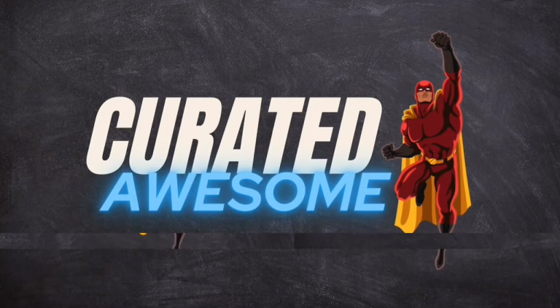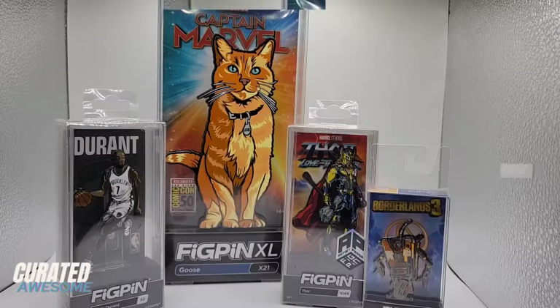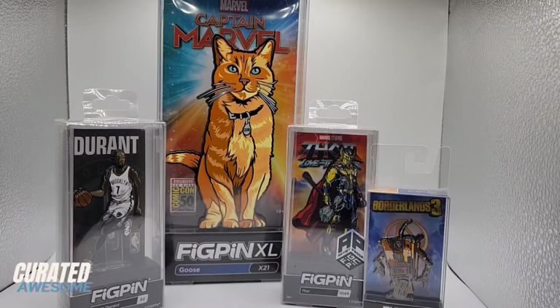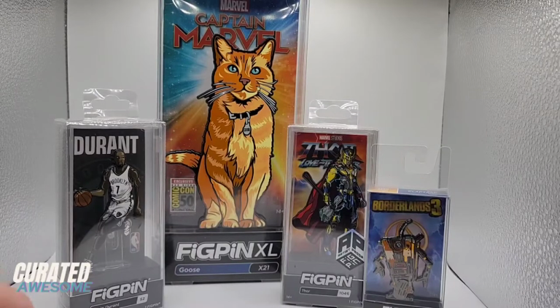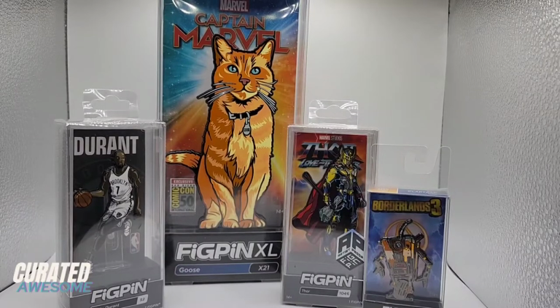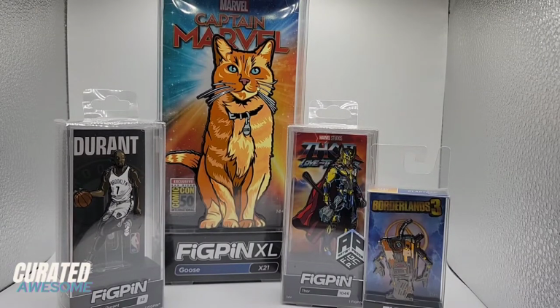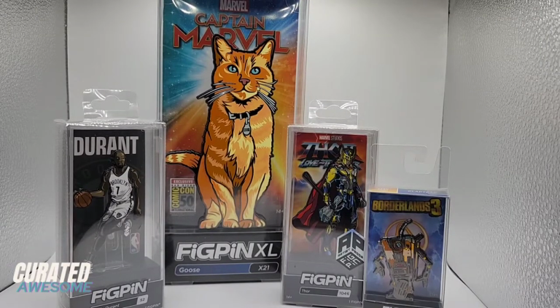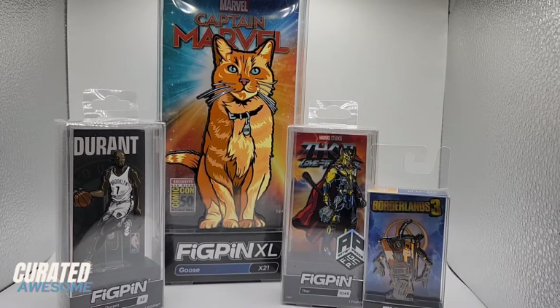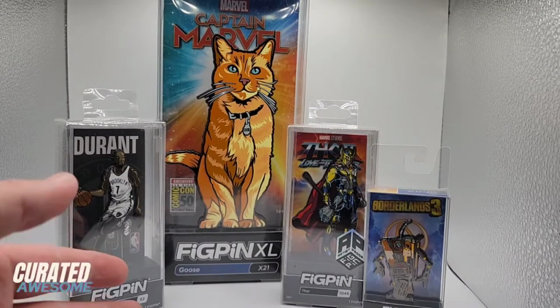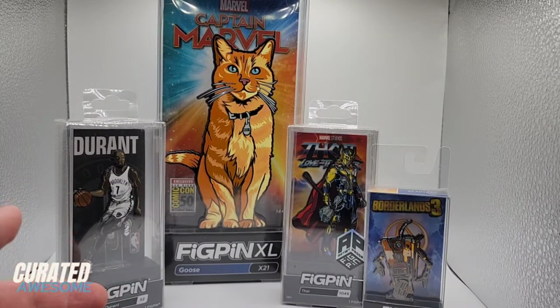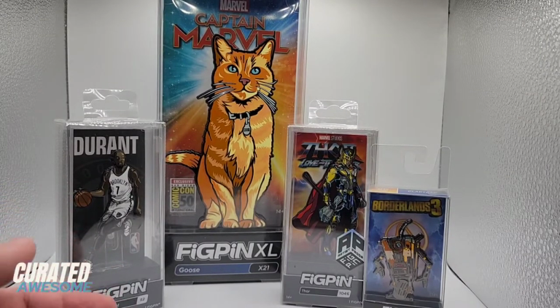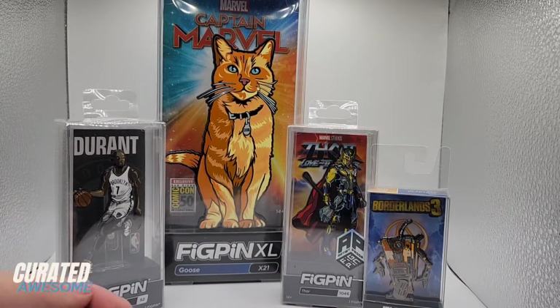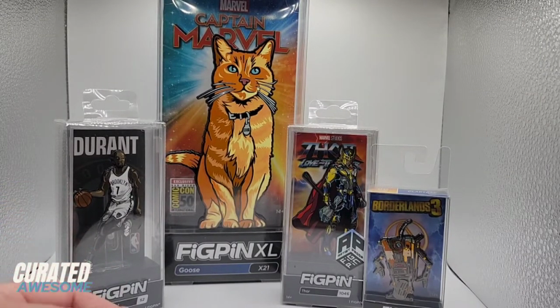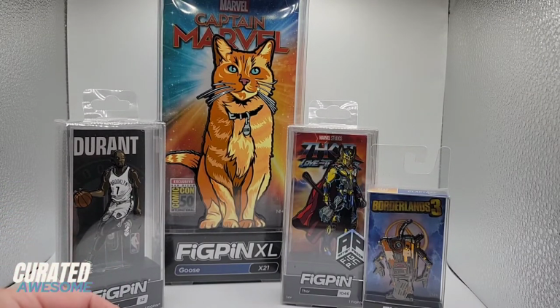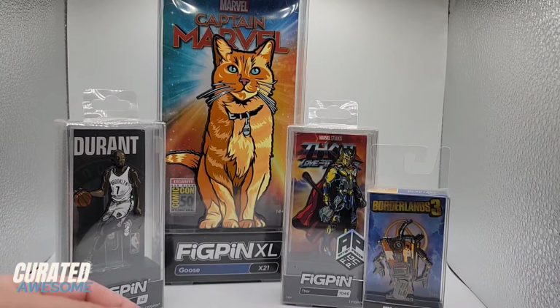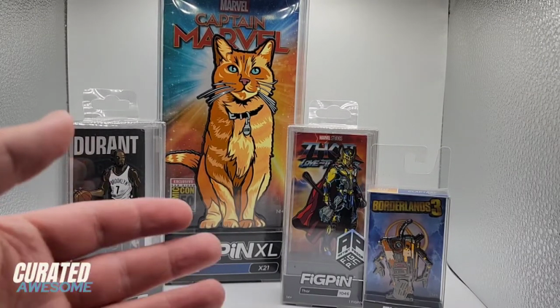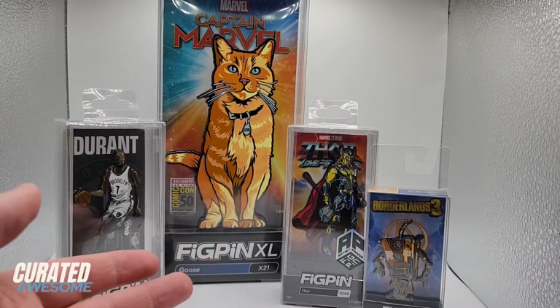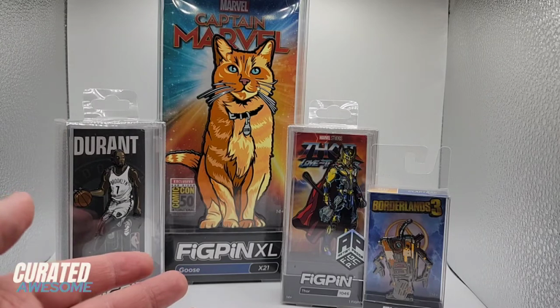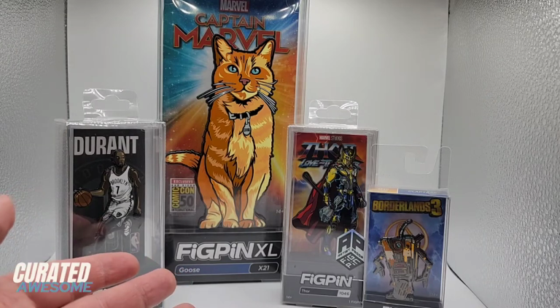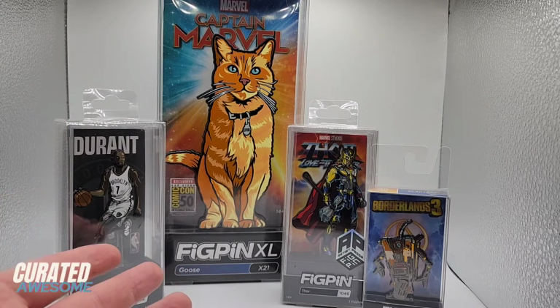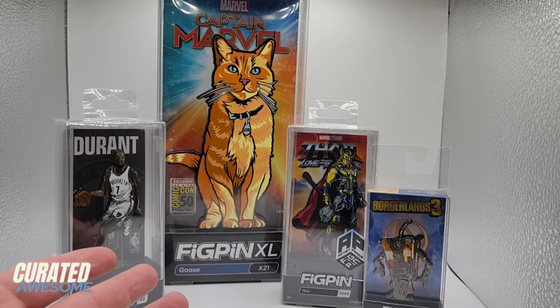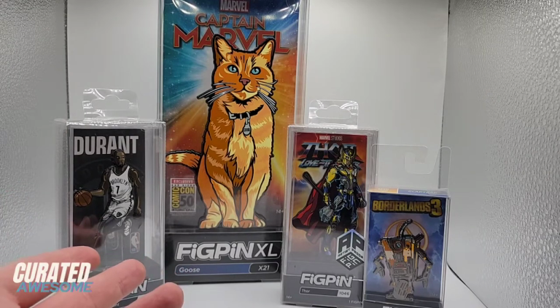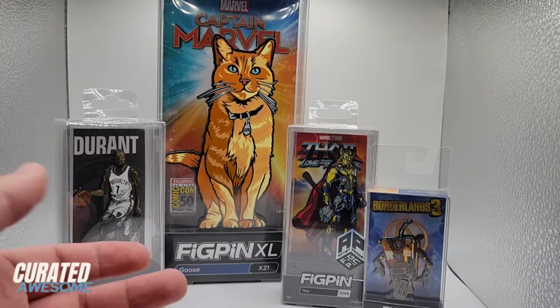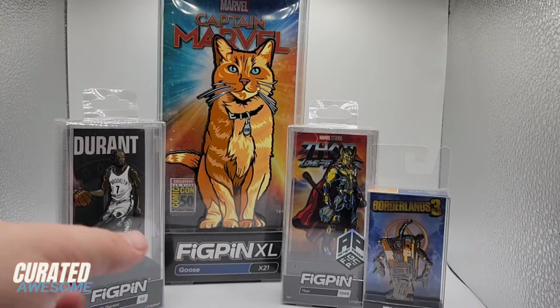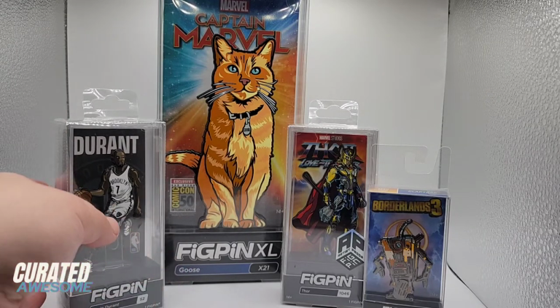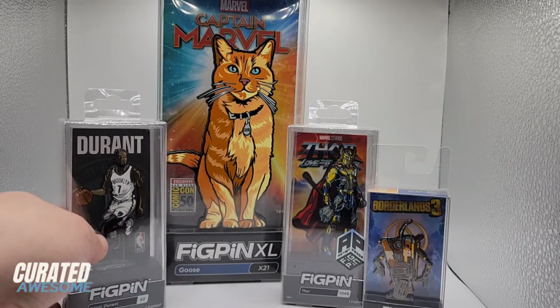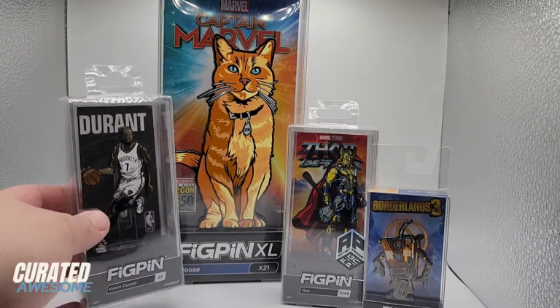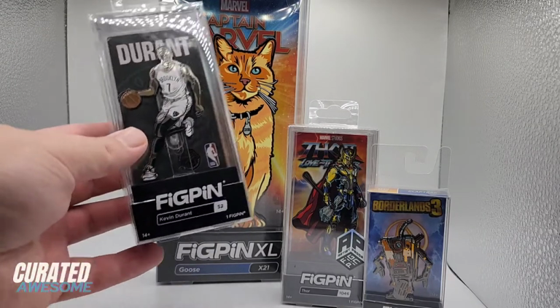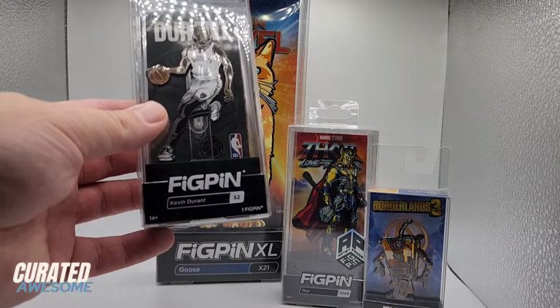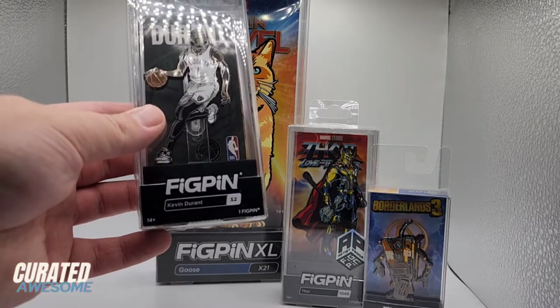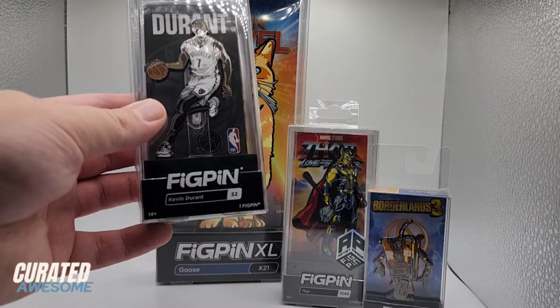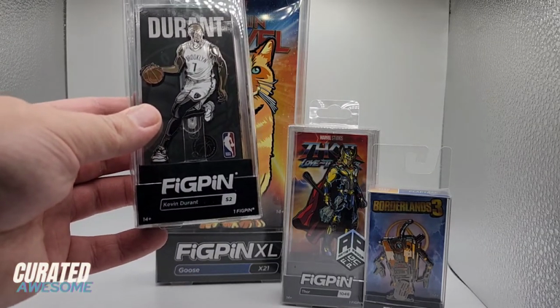Hello, this is QJ Martin with CuratedAwesome, and in this video I'm going to be covering one of the most straightforward questions of all: What is a fig pin?